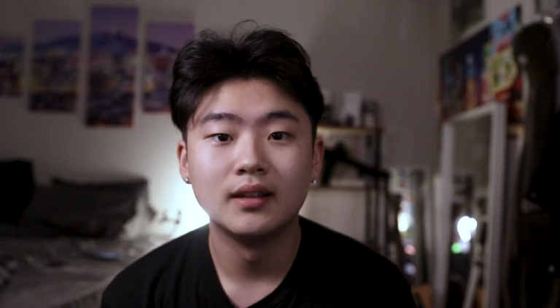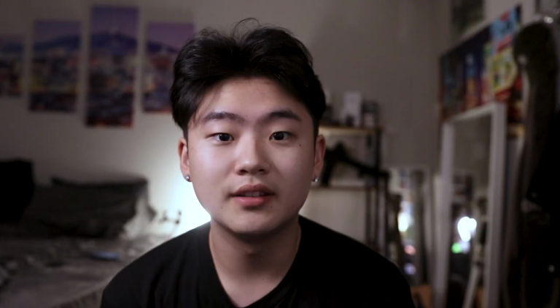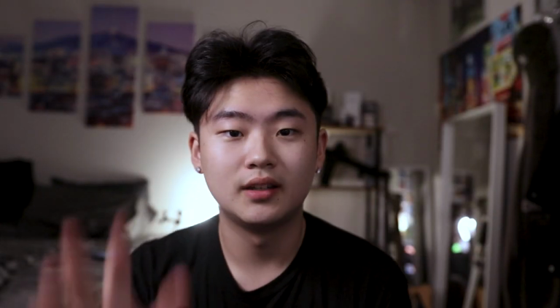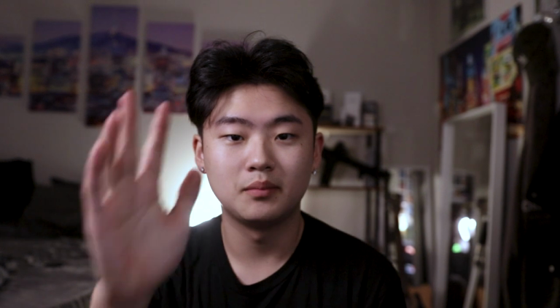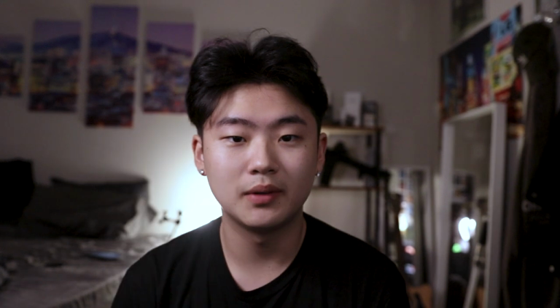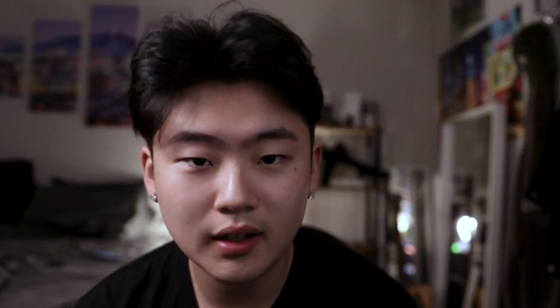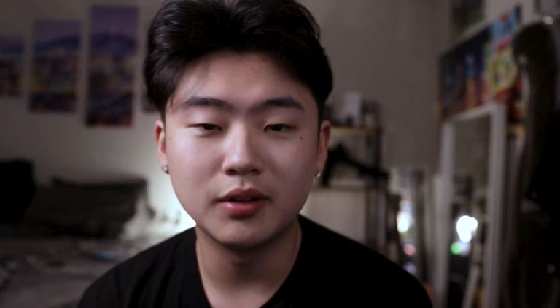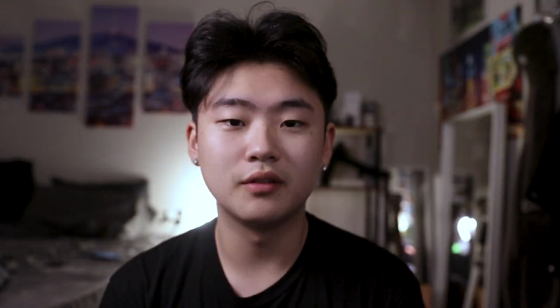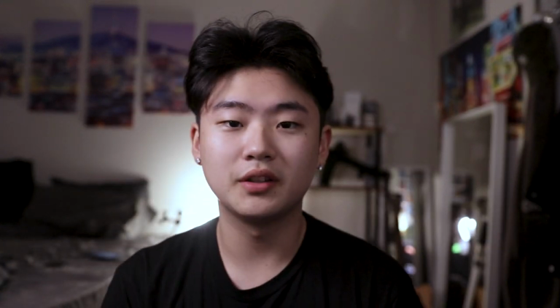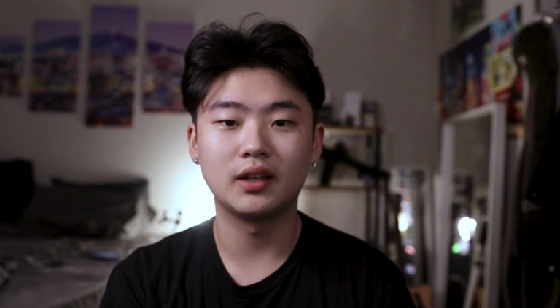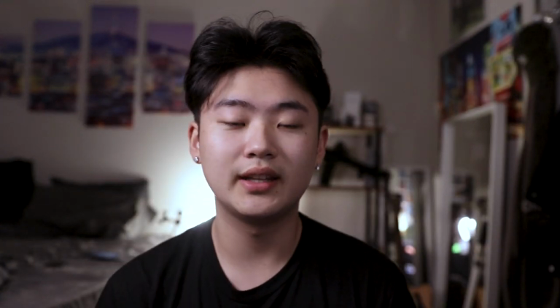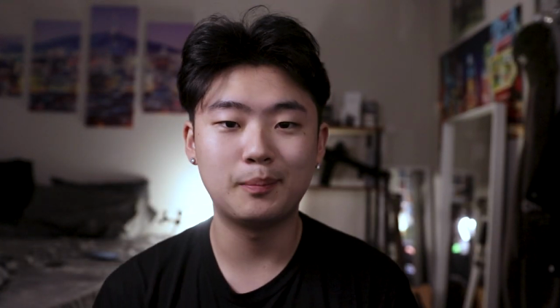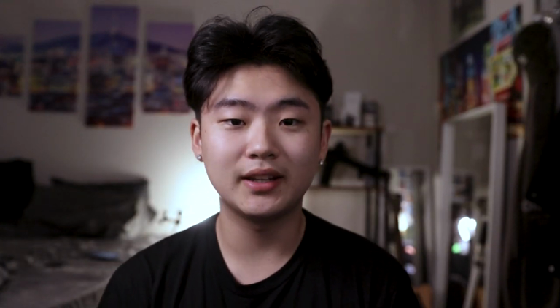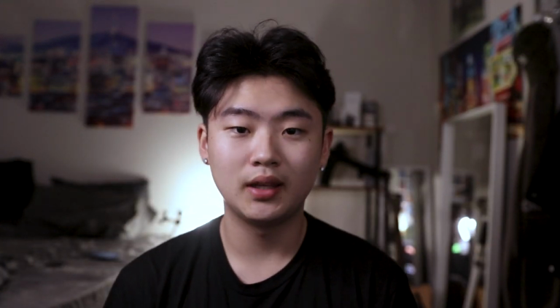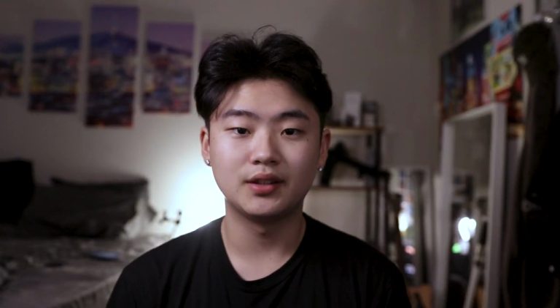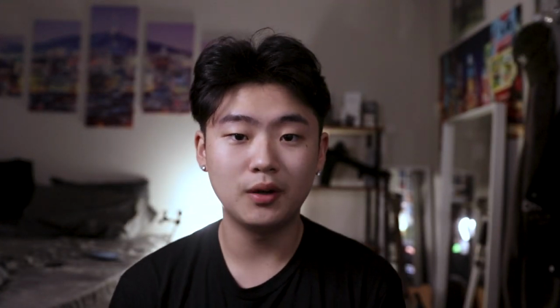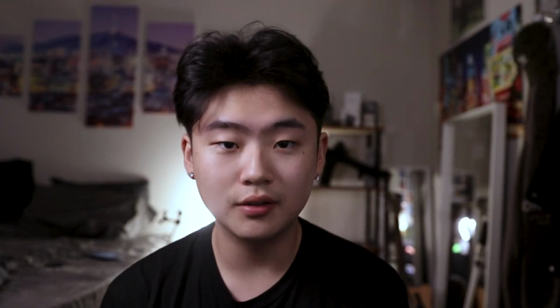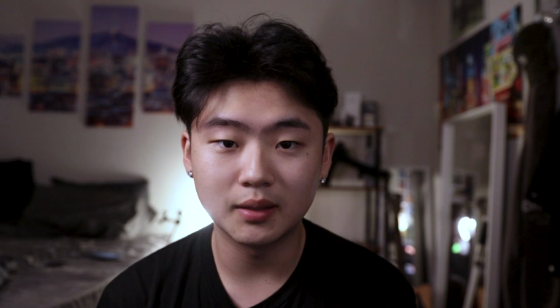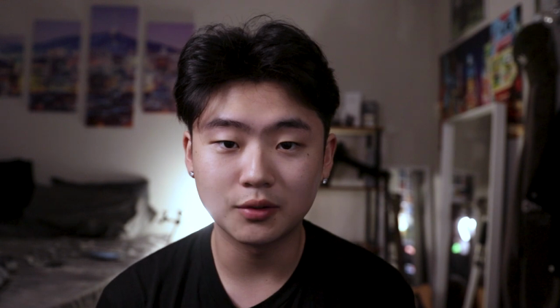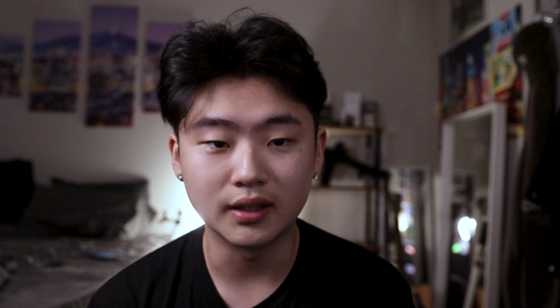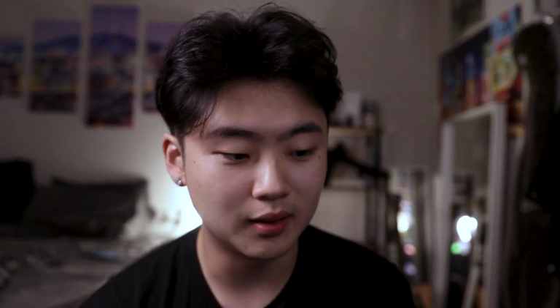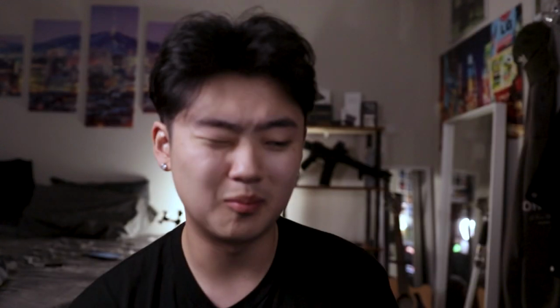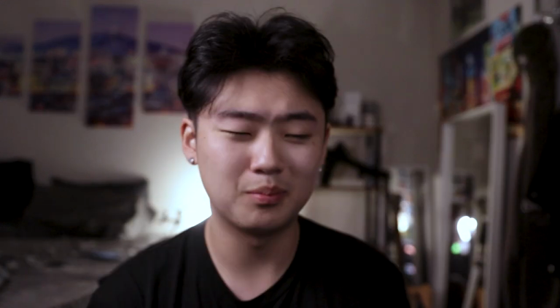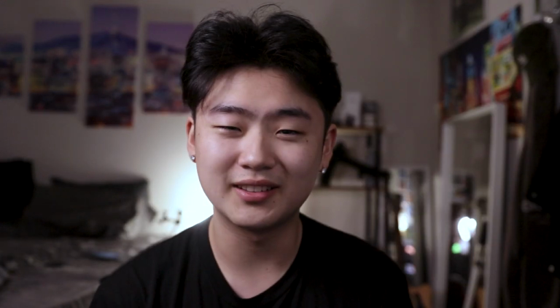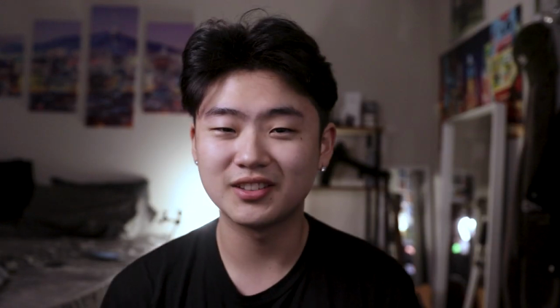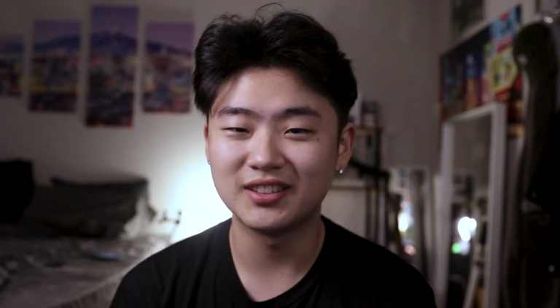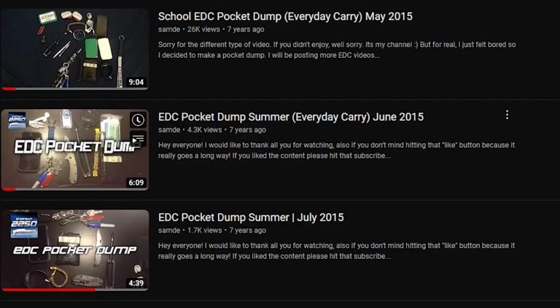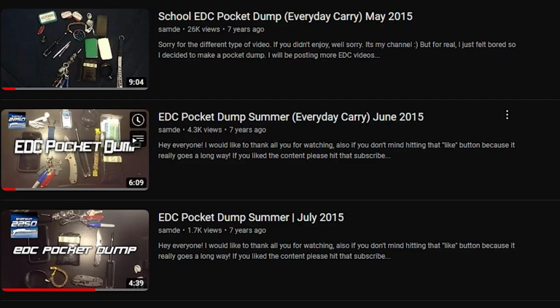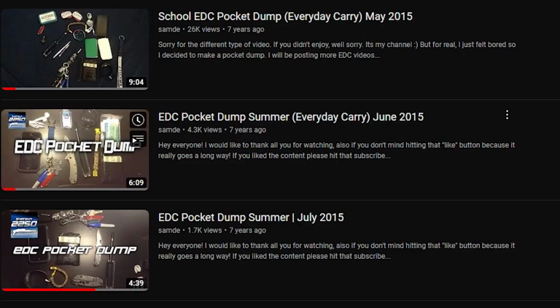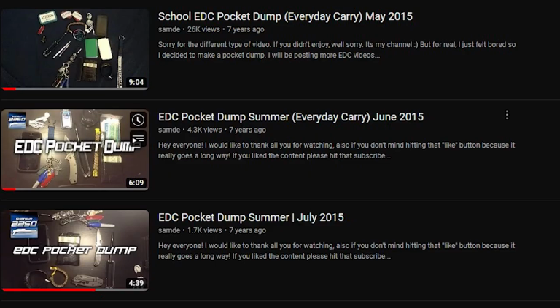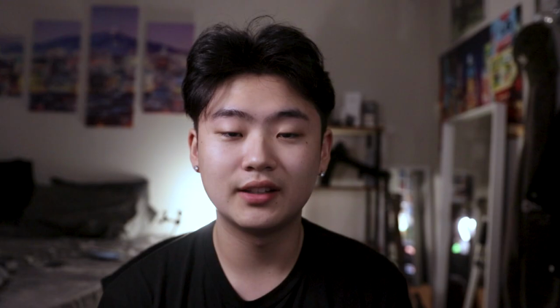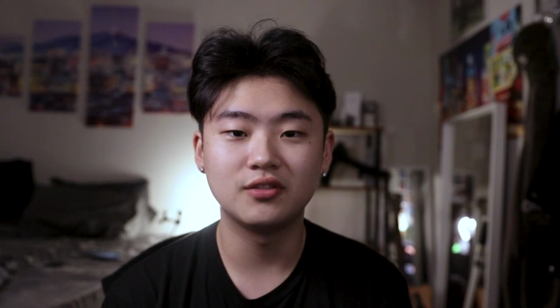Hey guys, it's Sam here. Today we're doing another video — this is an EDC pocket dump. It's been a while since I did my last one of these, probably like six, seven years actually. A lot has changed.